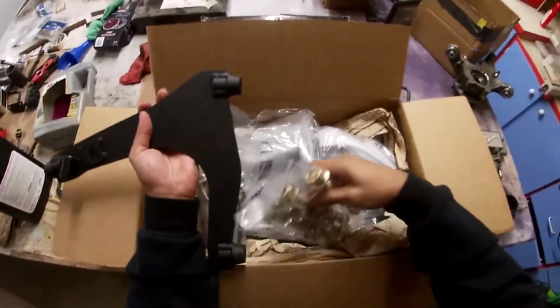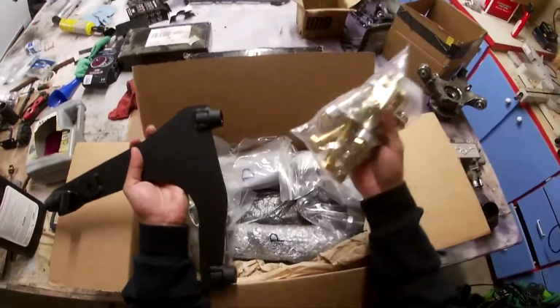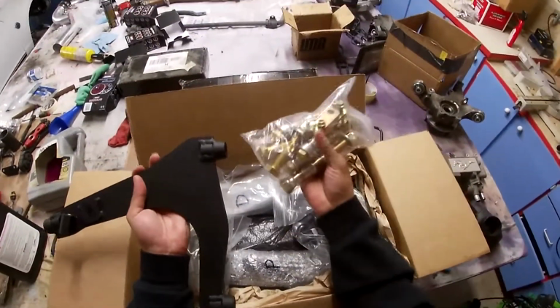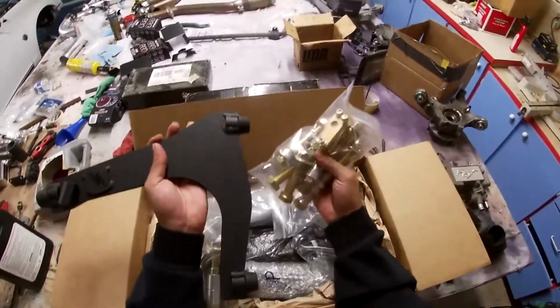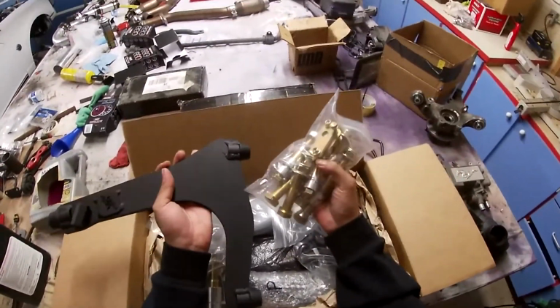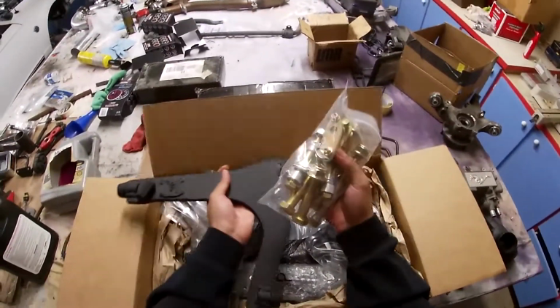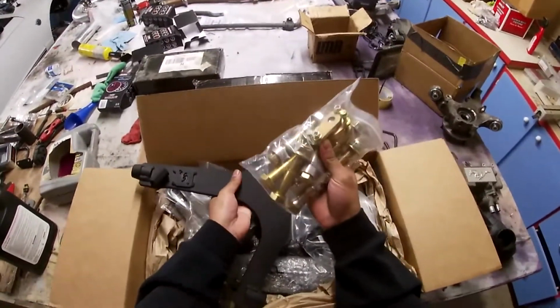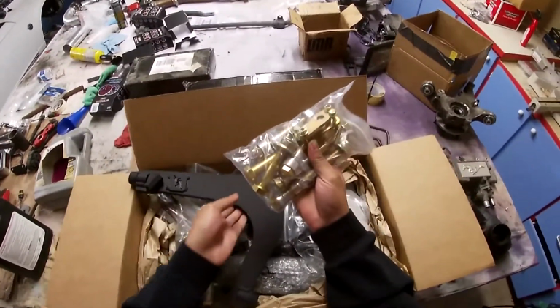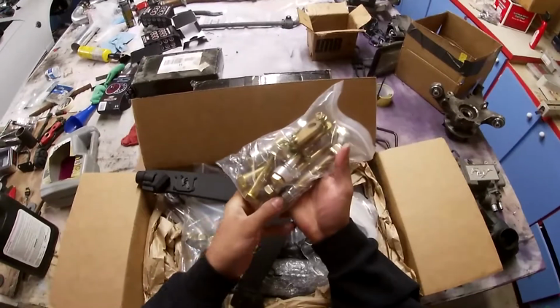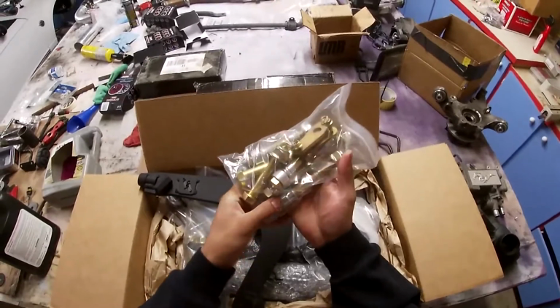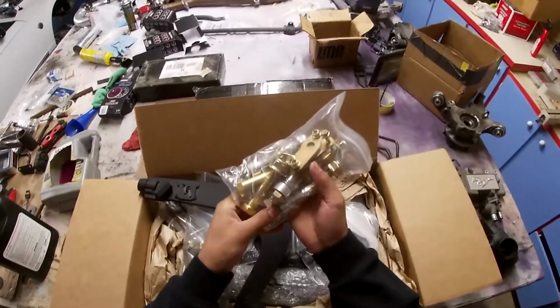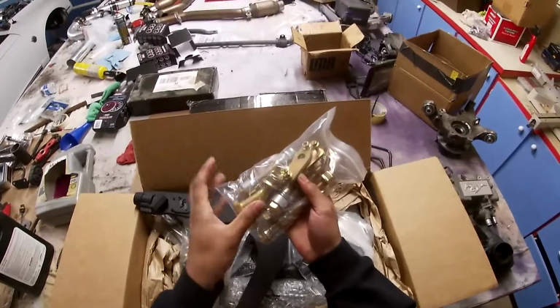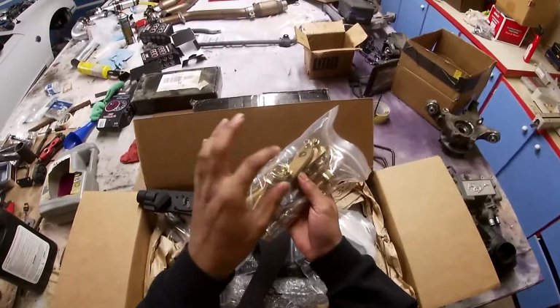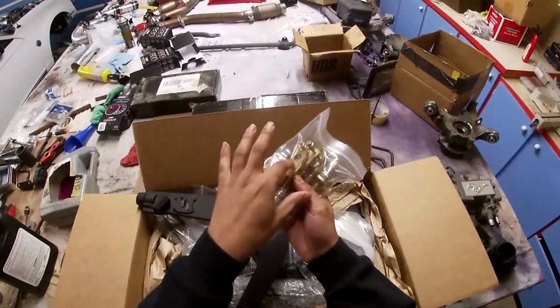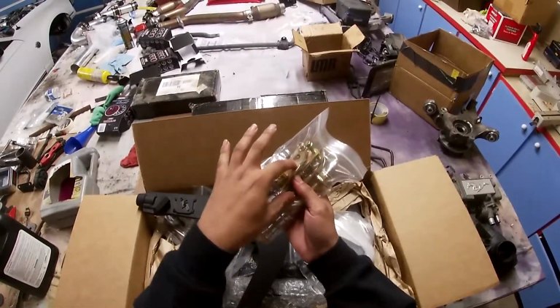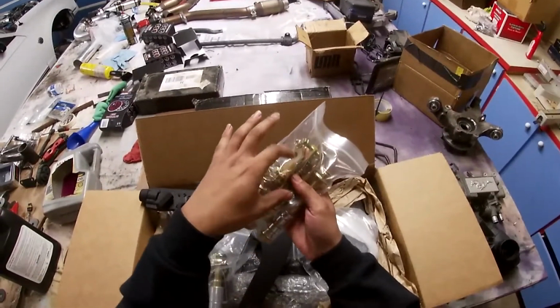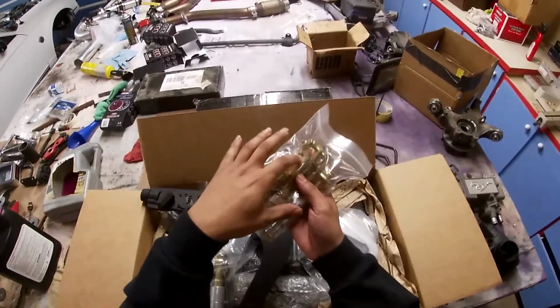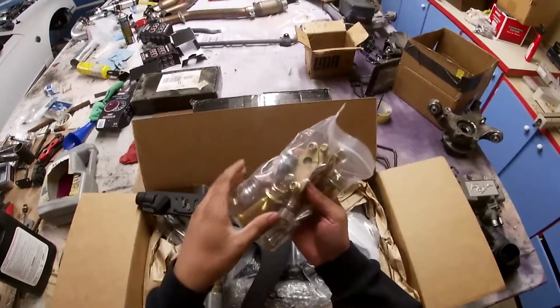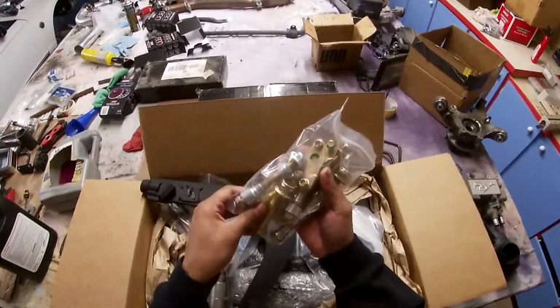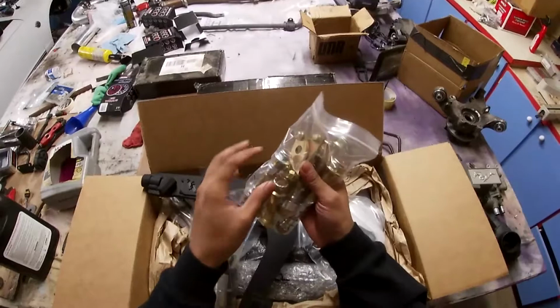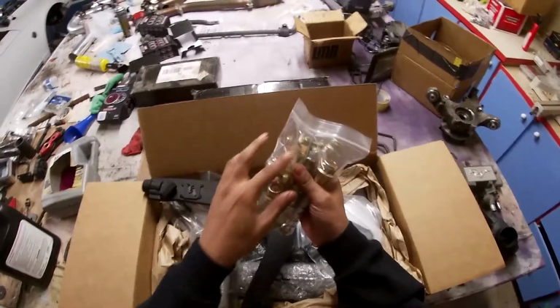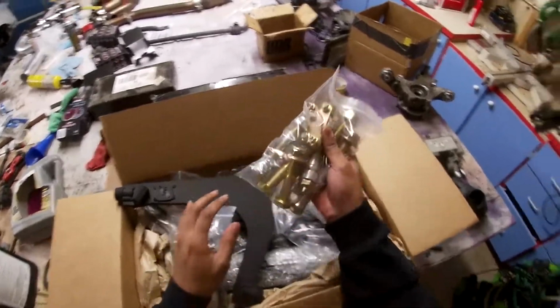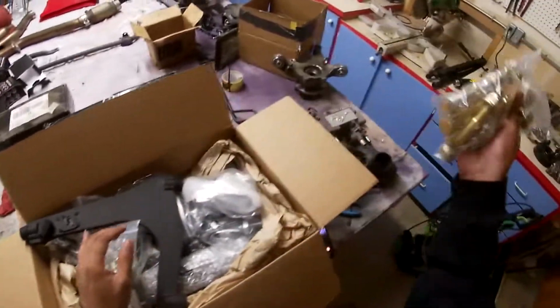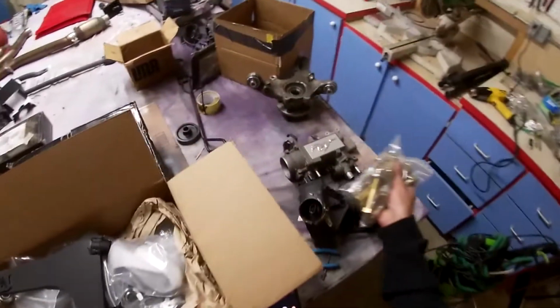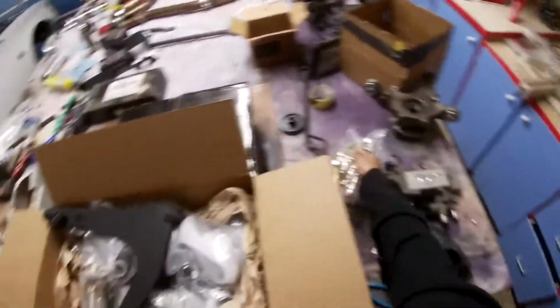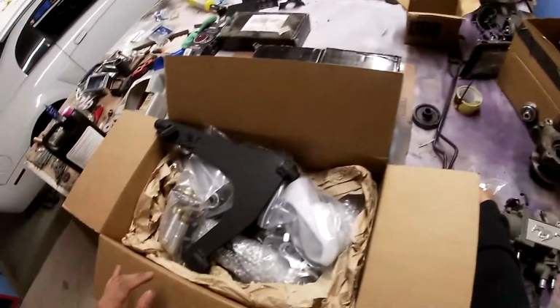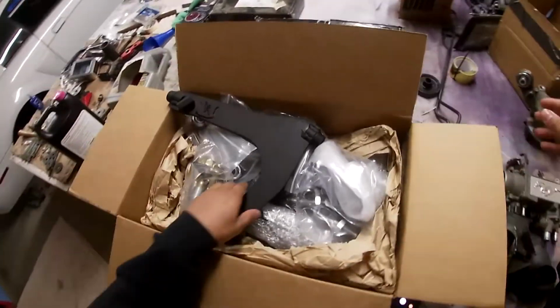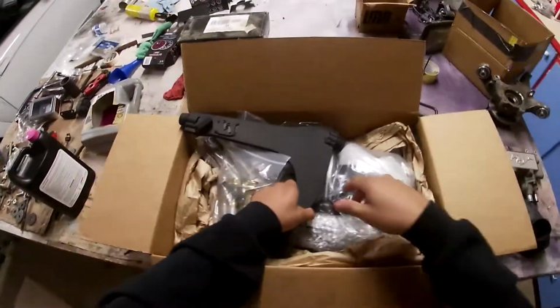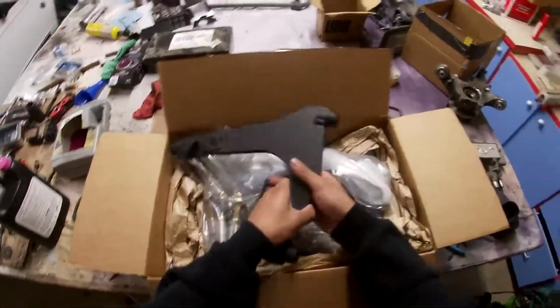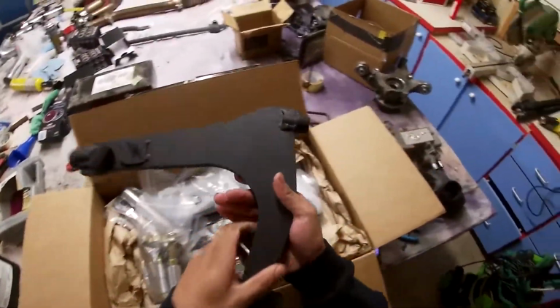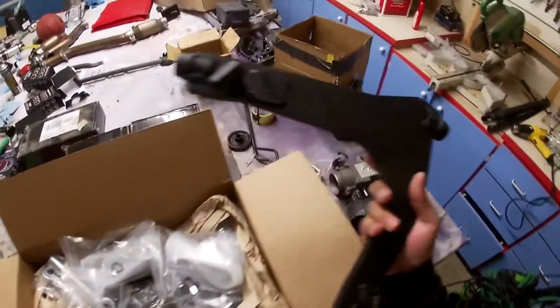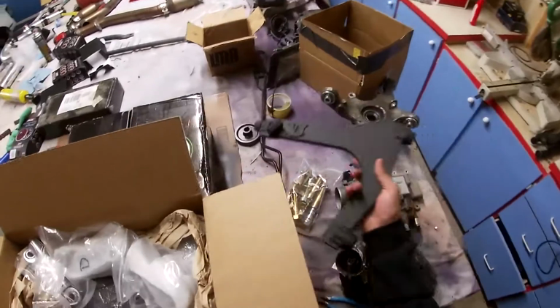These are probably all the hardware for the control arm. And this right here is actually the Ackerman plates, so let's put that off to the side along with the control arm.